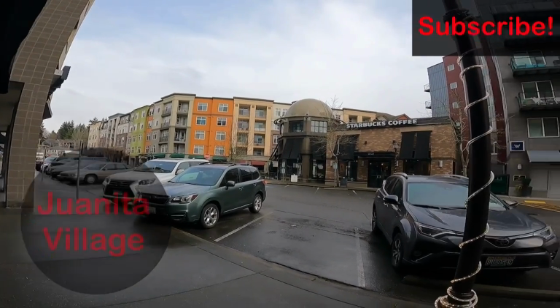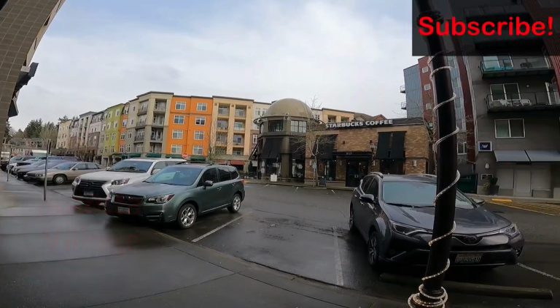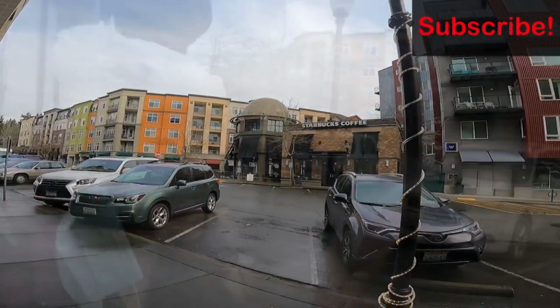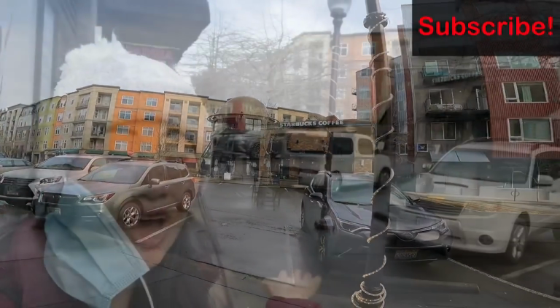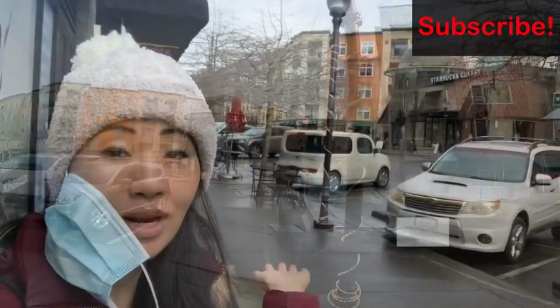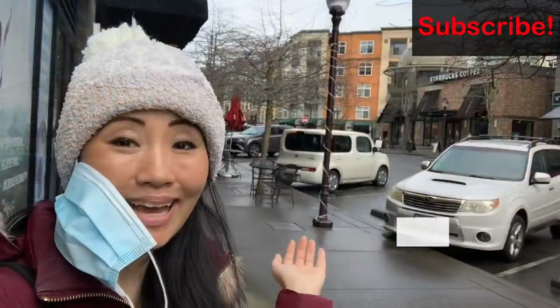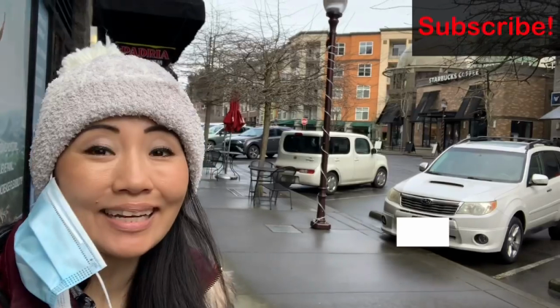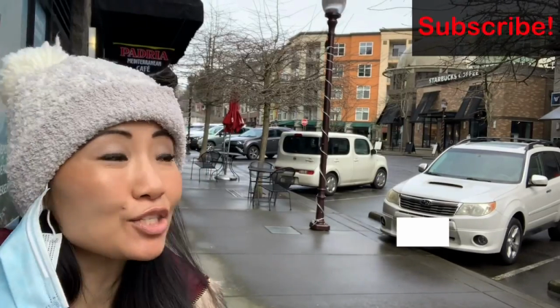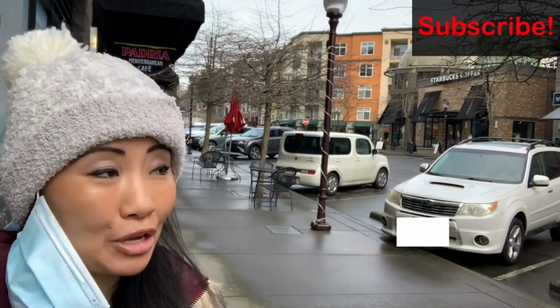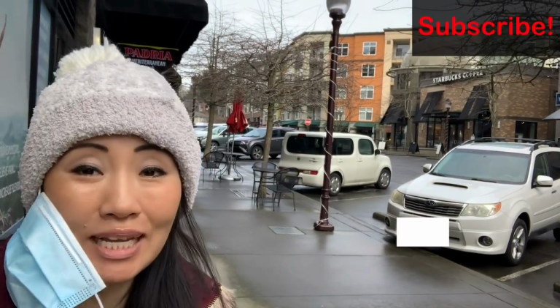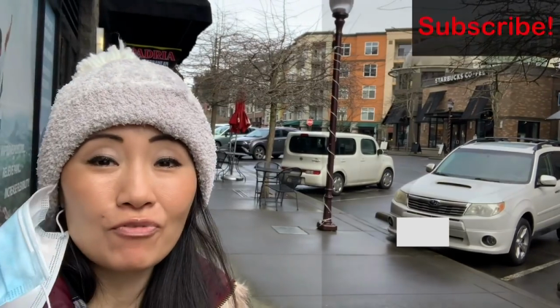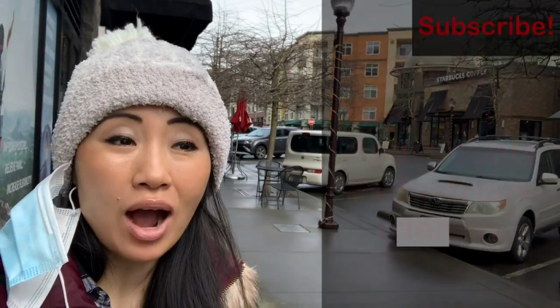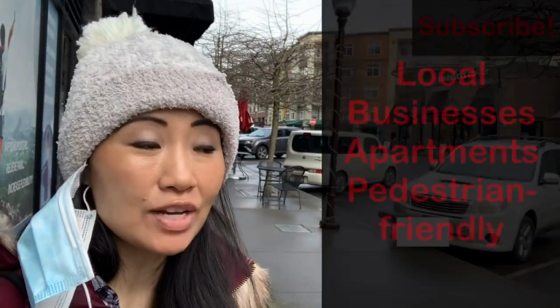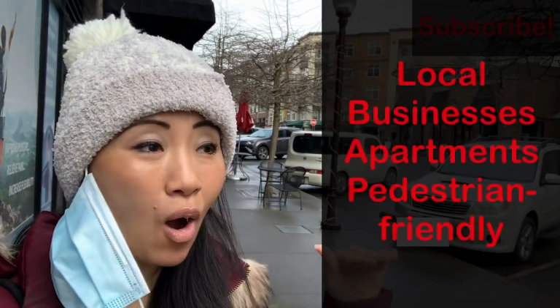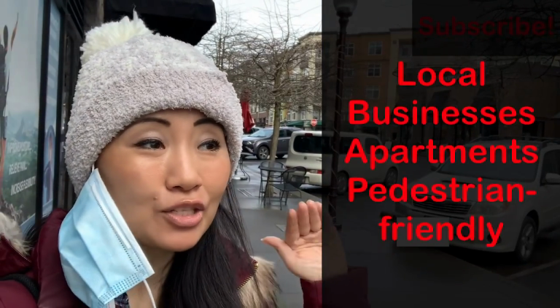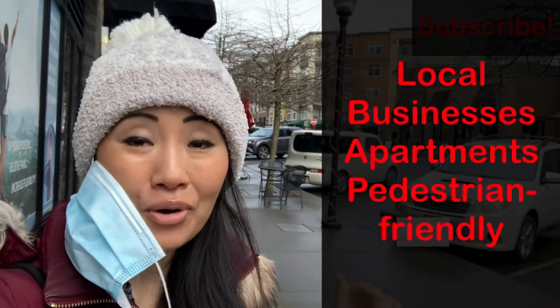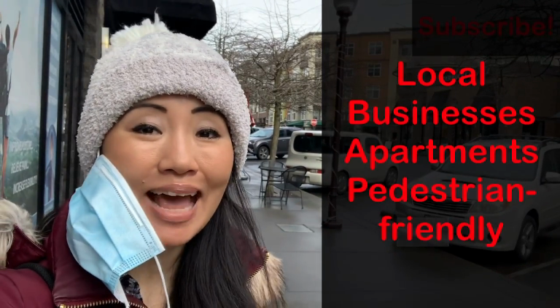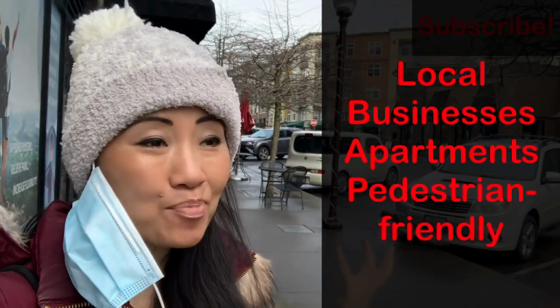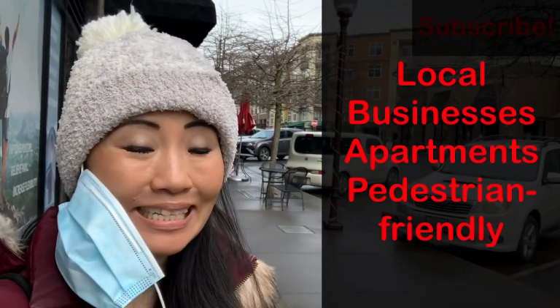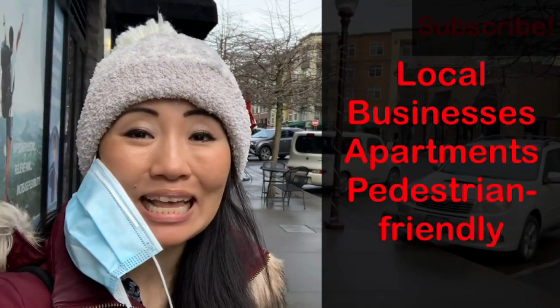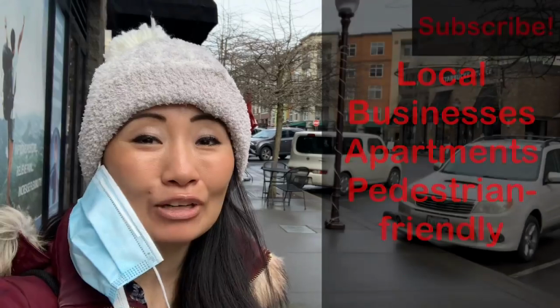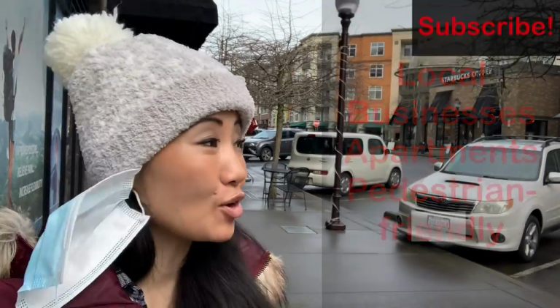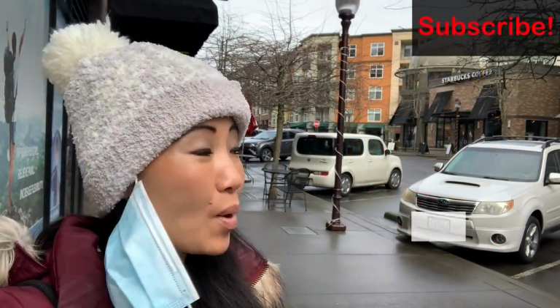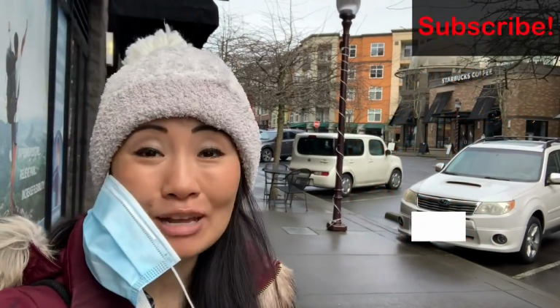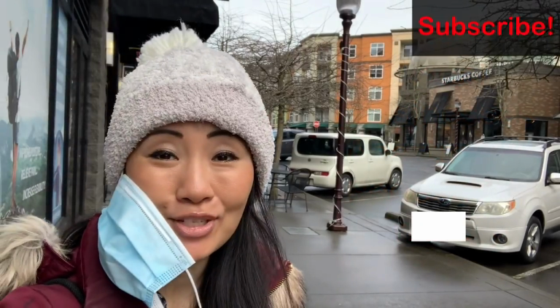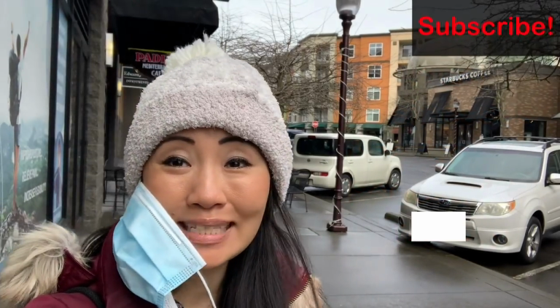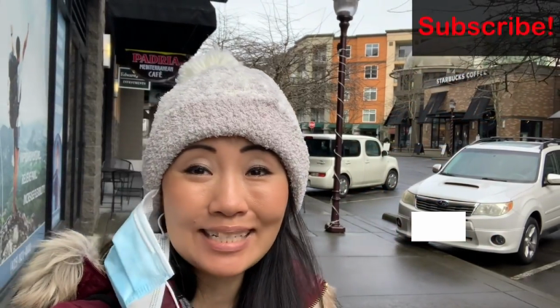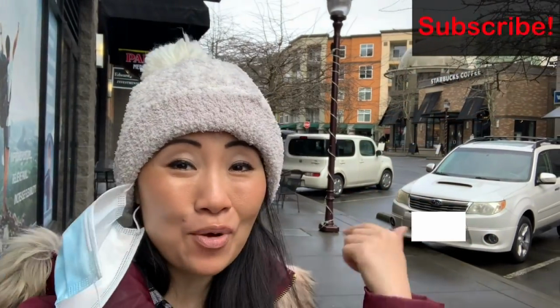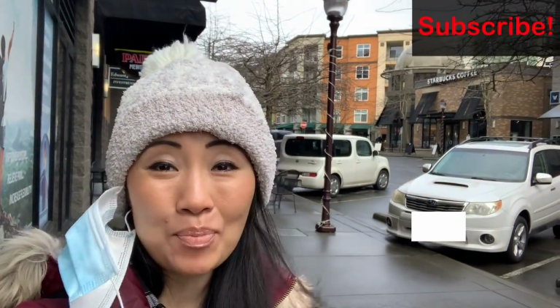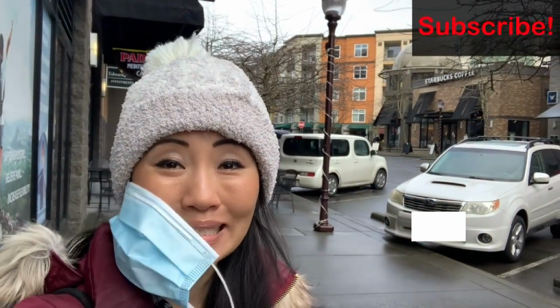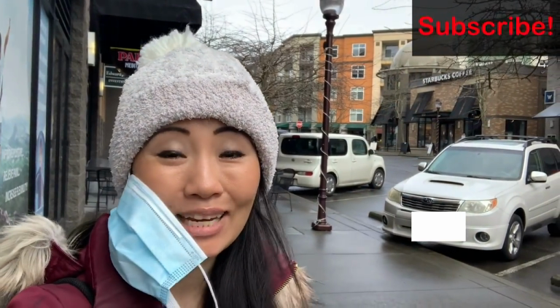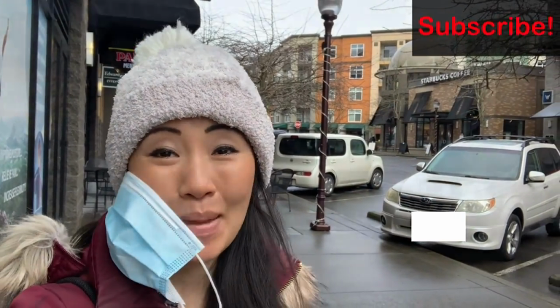This is downtown Juanita and it is super cute. It is full of small stores, hair places, little local bars and restaurants, and of course apartments and living spaces.